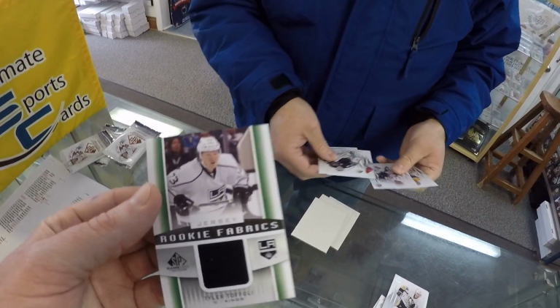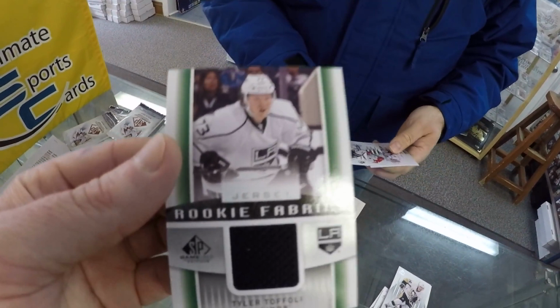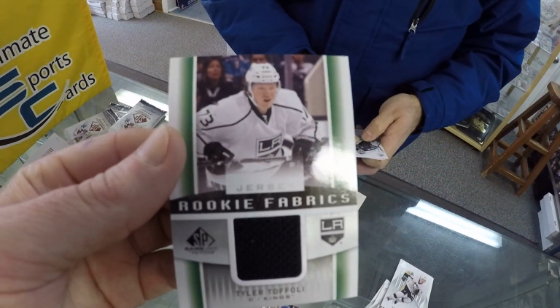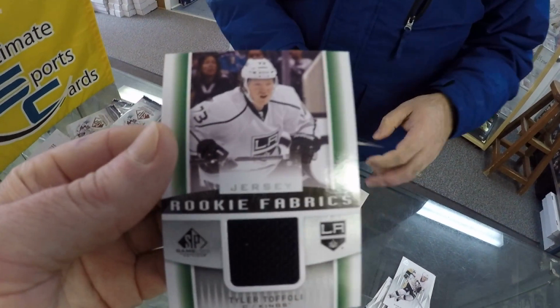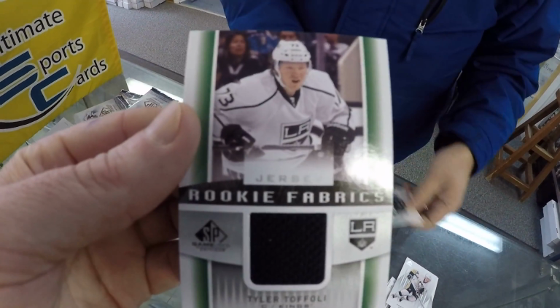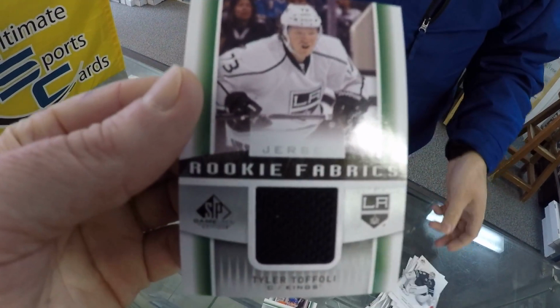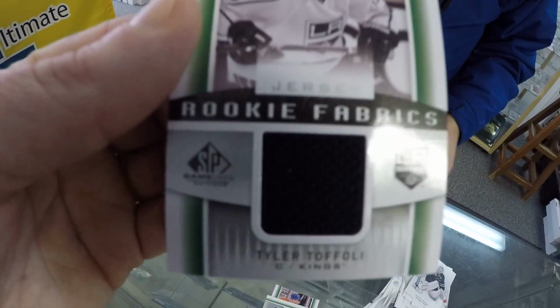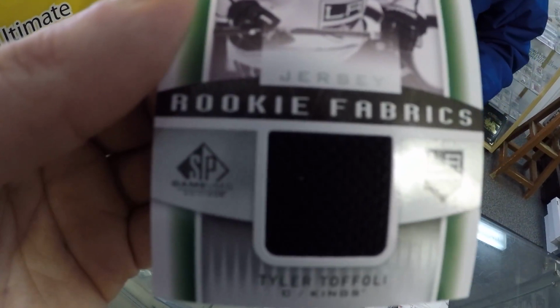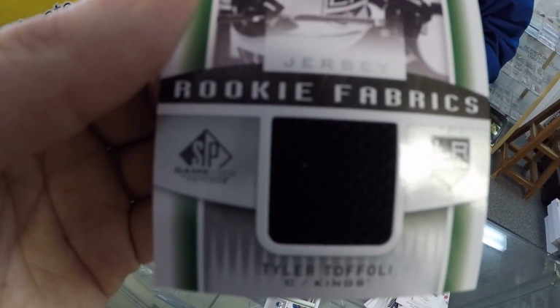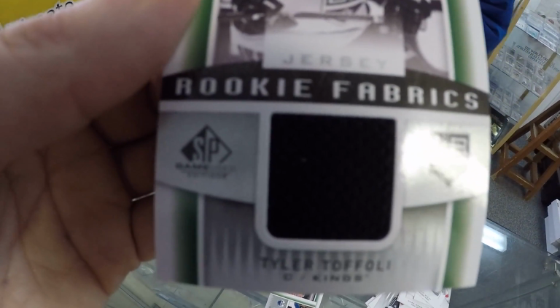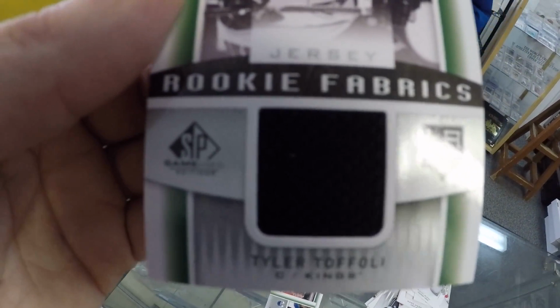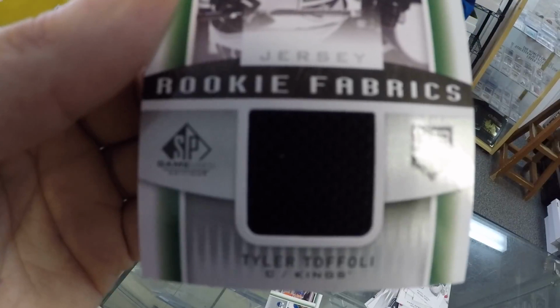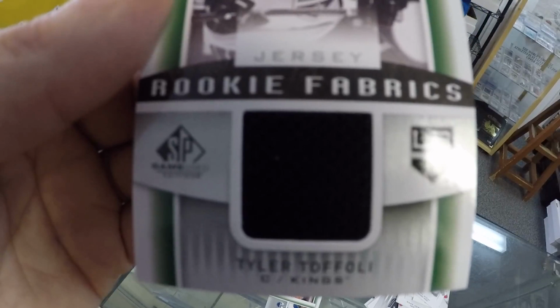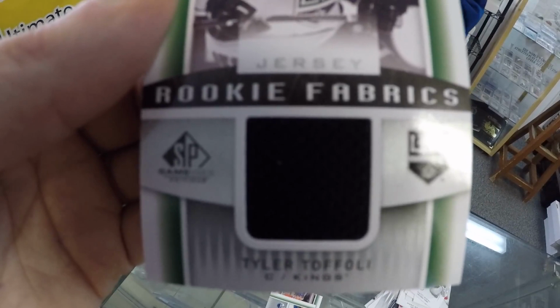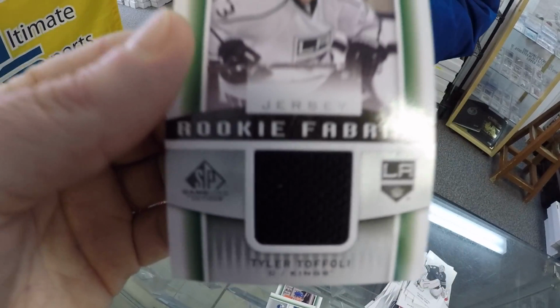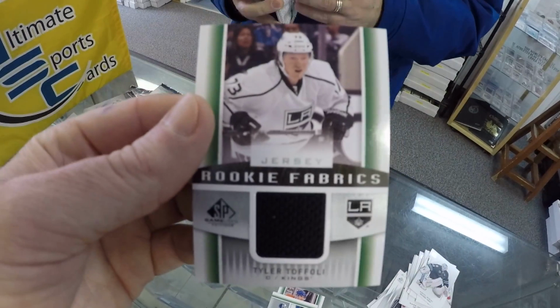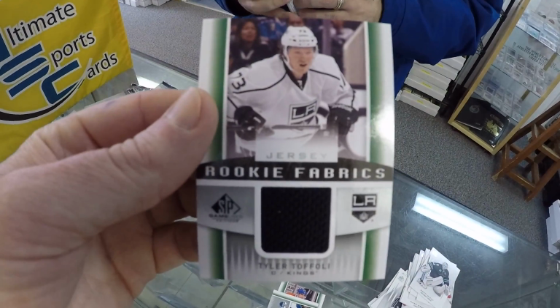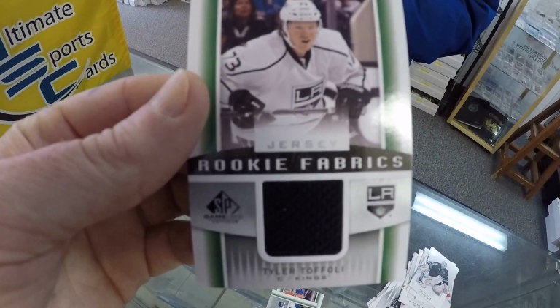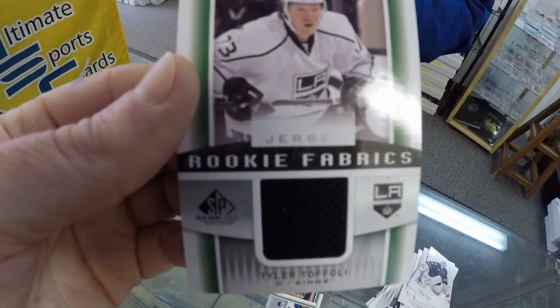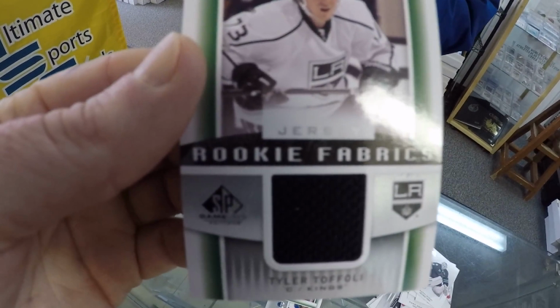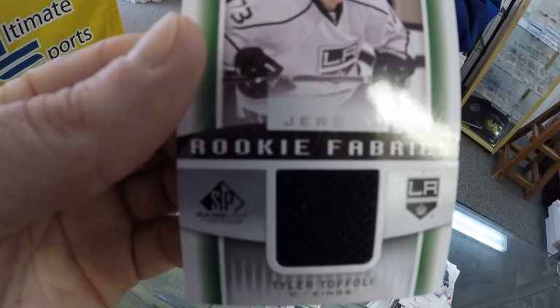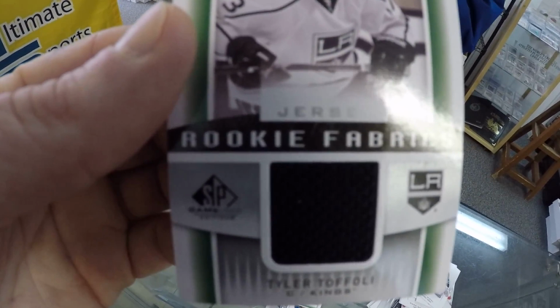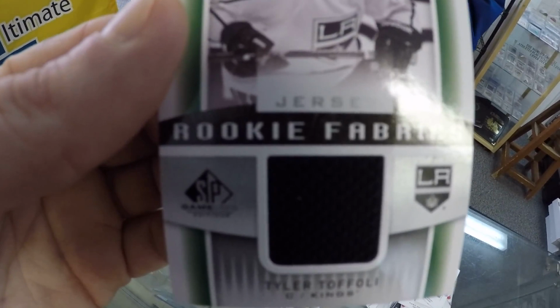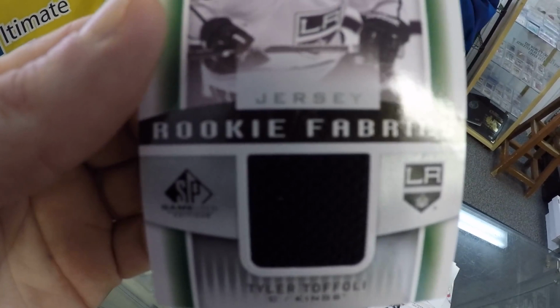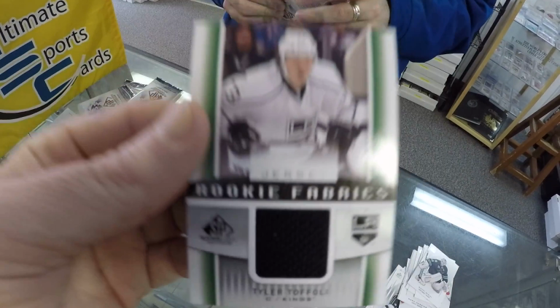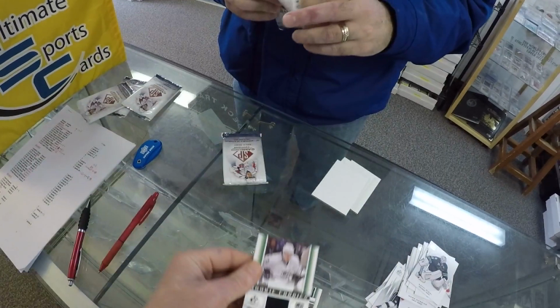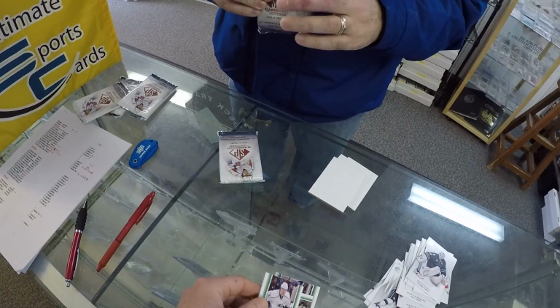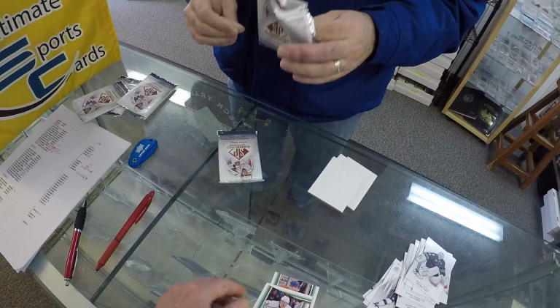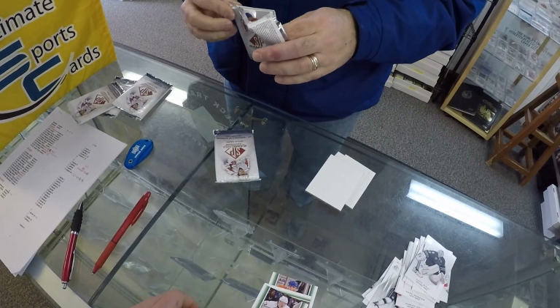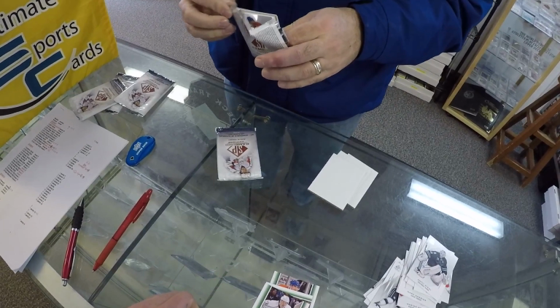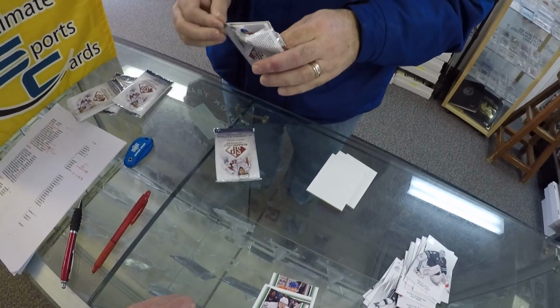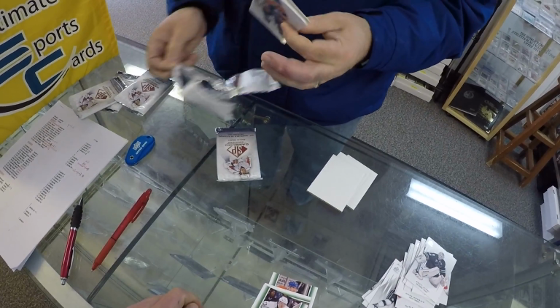Another rookie — this is all rookies. Tyler Toffoli, LA Kings, rookie fabric. It's all rookie guys.